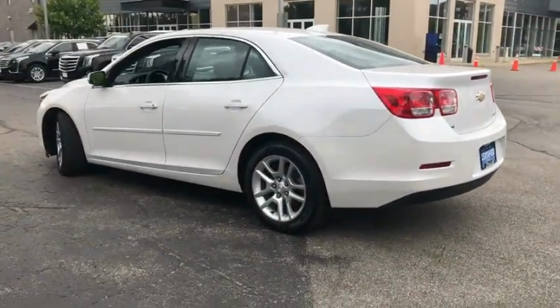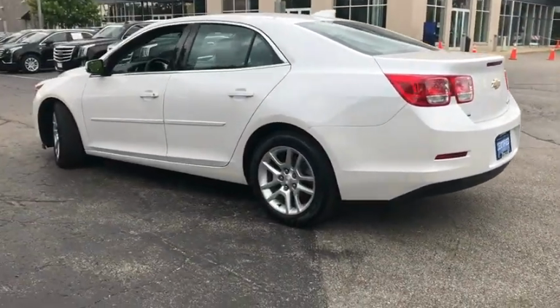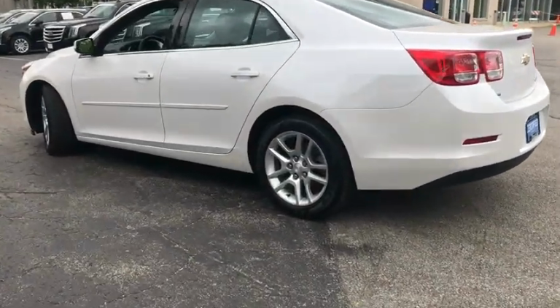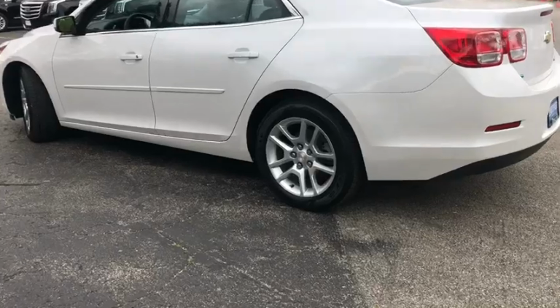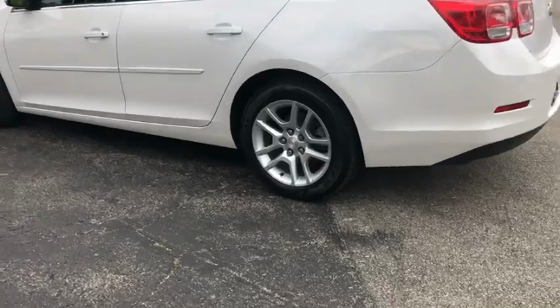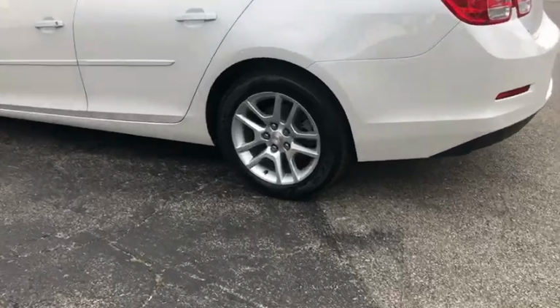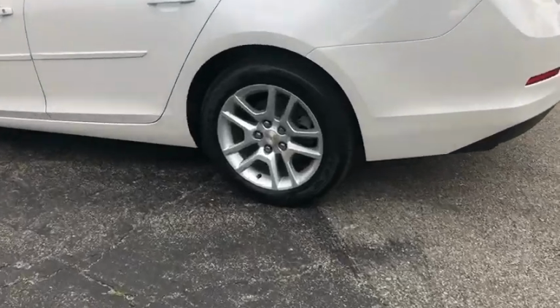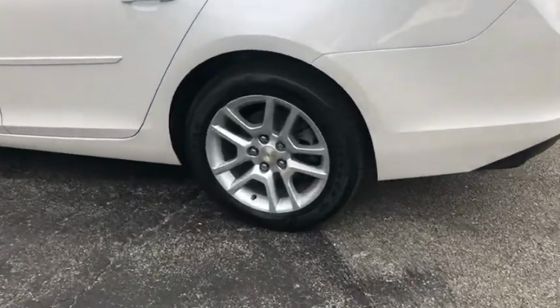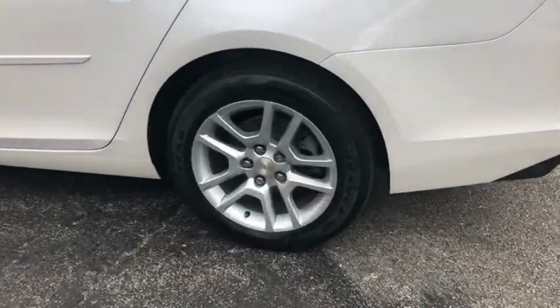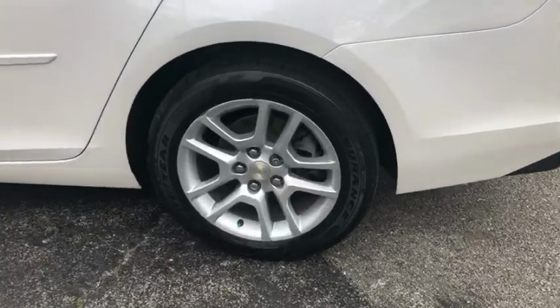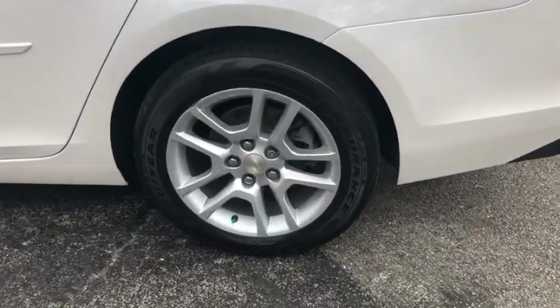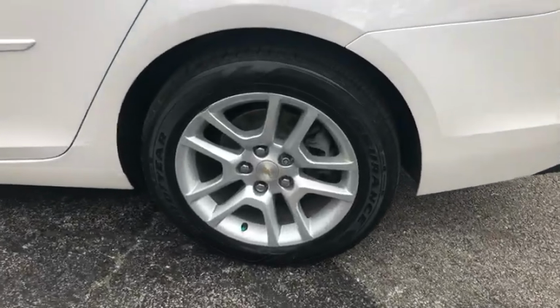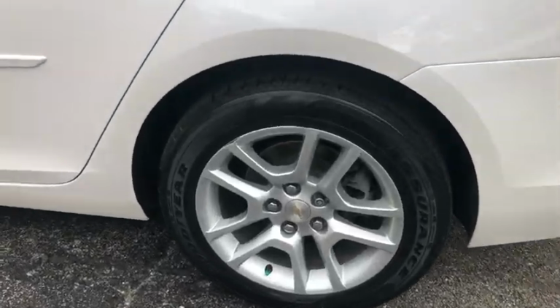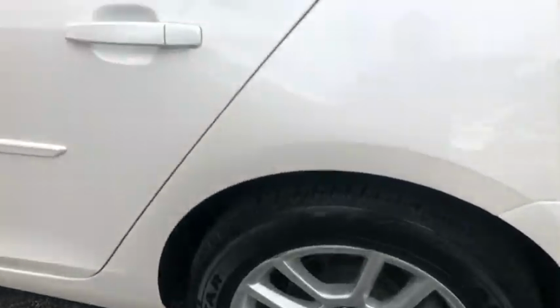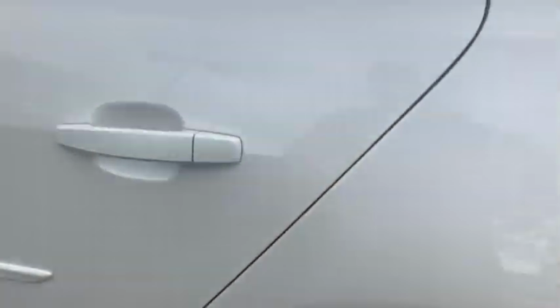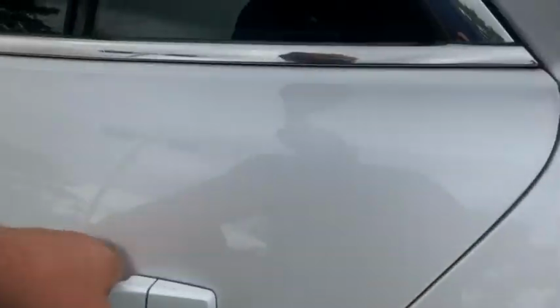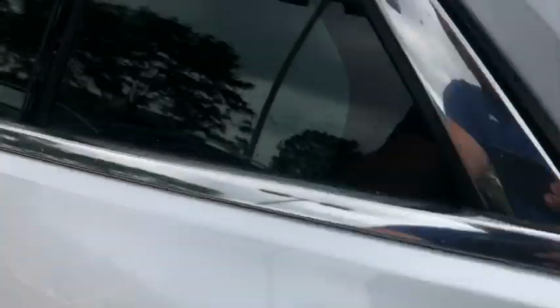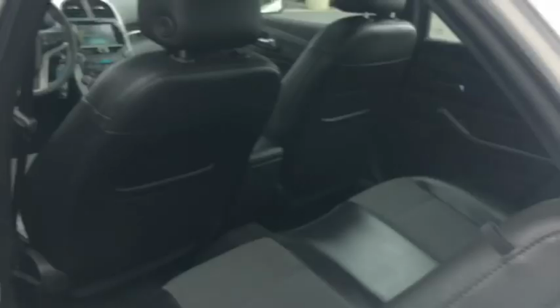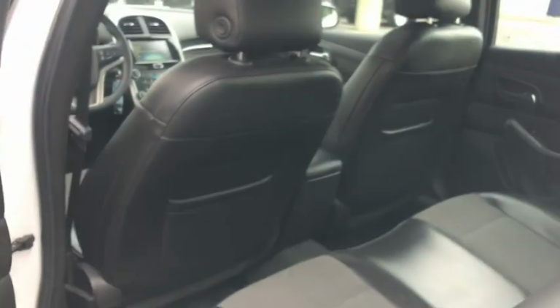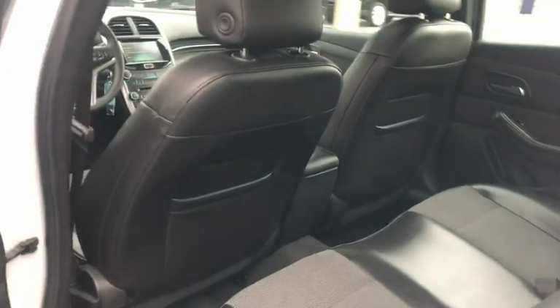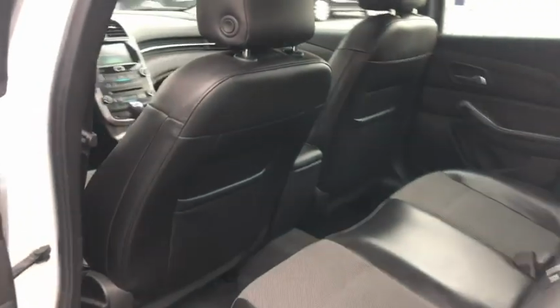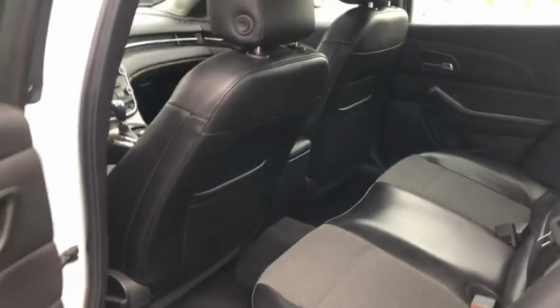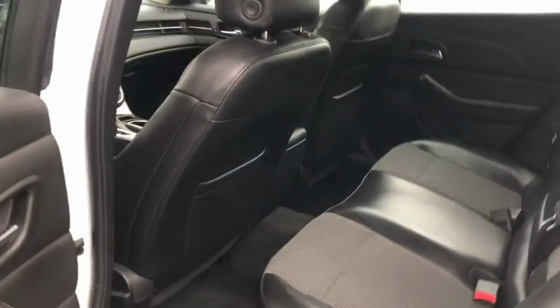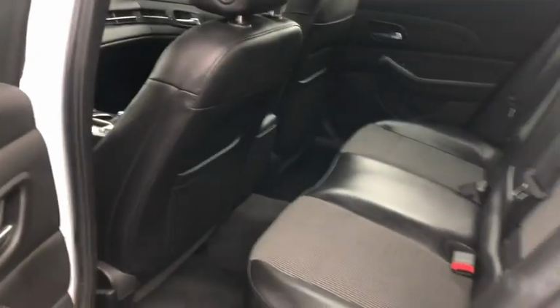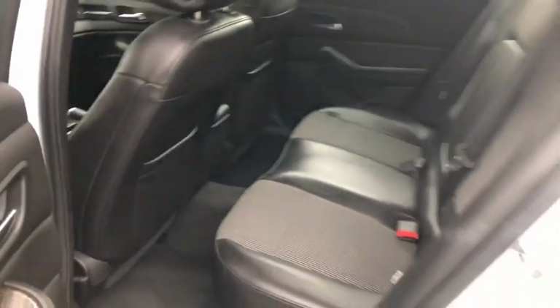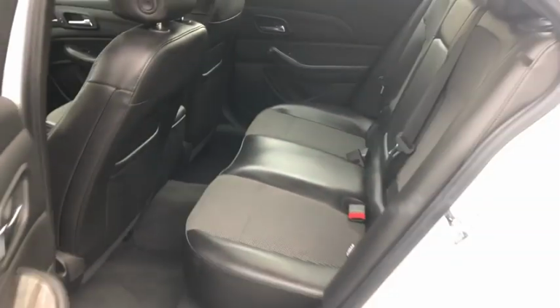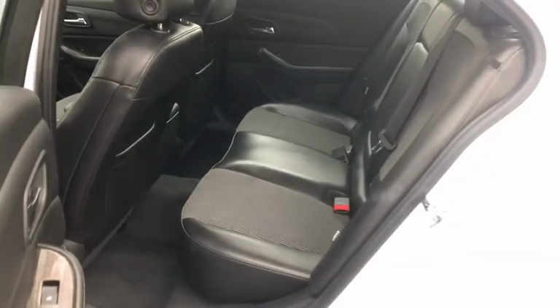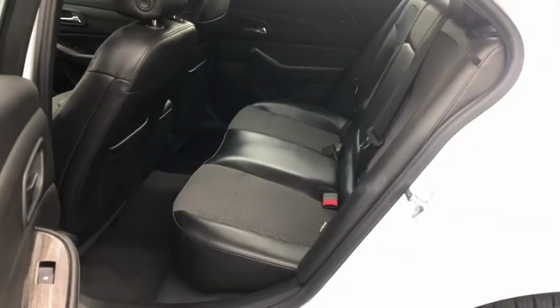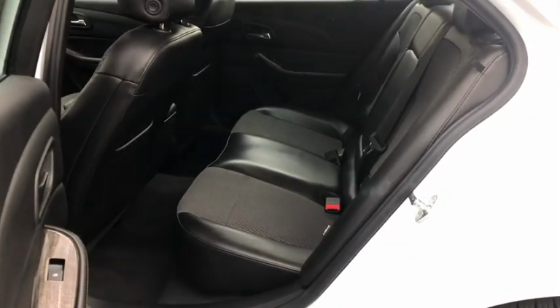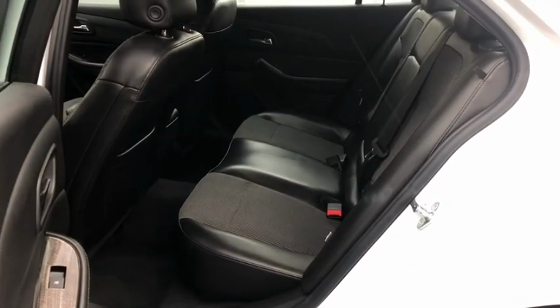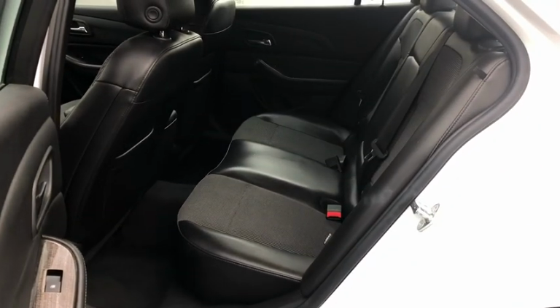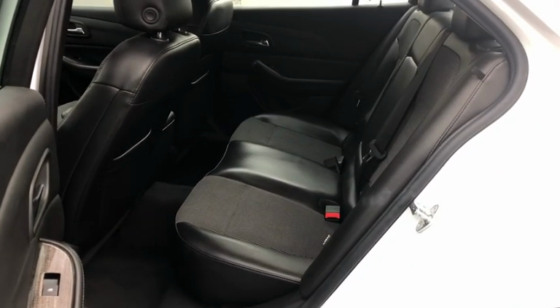Universal garage door opener, CD player, rear window defroster, compass, trip computer, power windows, security system, electronic stability control, tachometer.